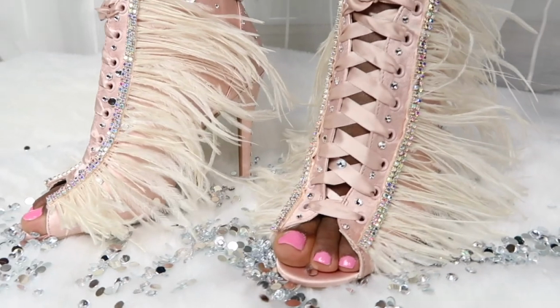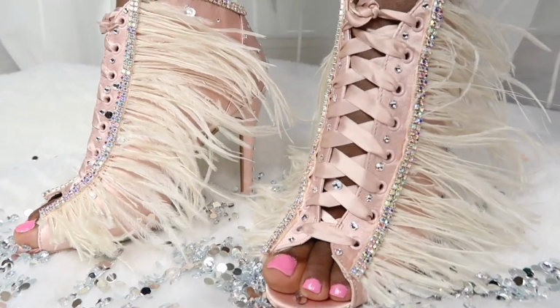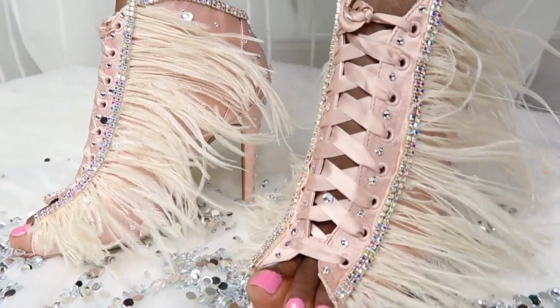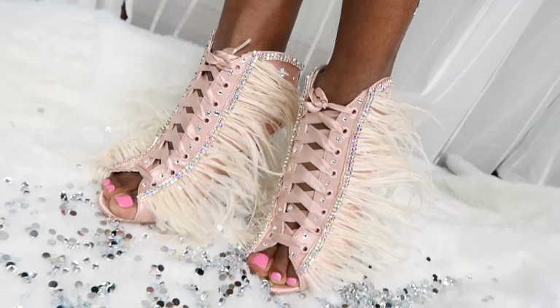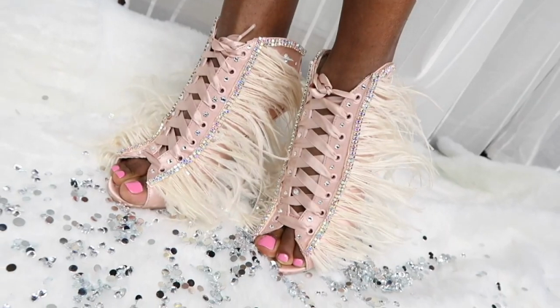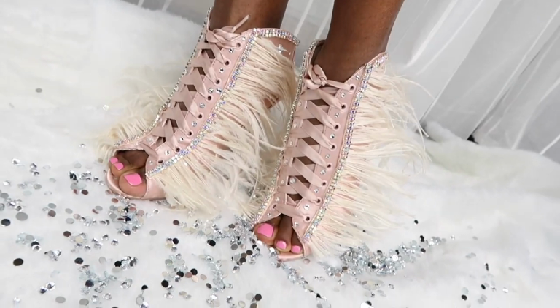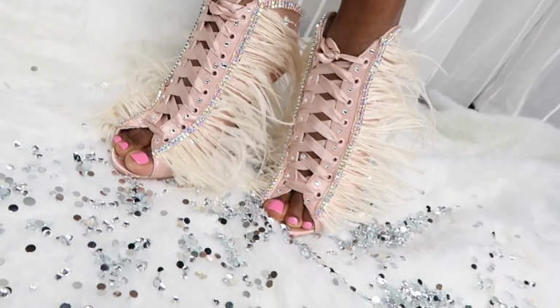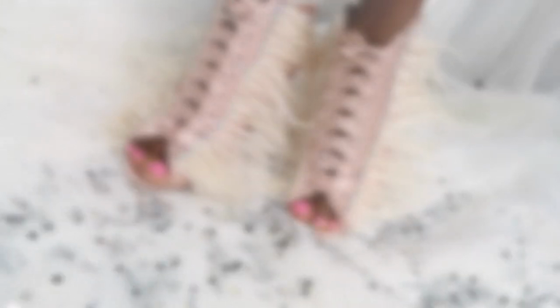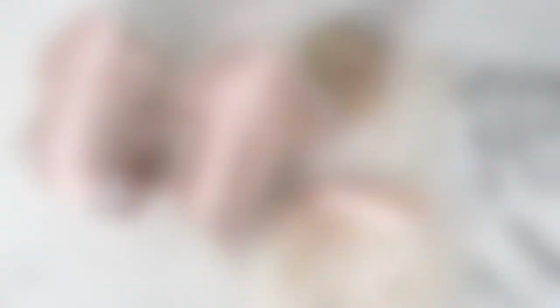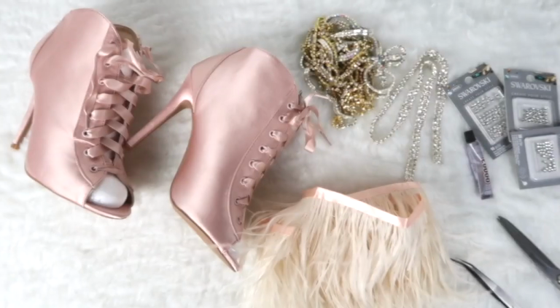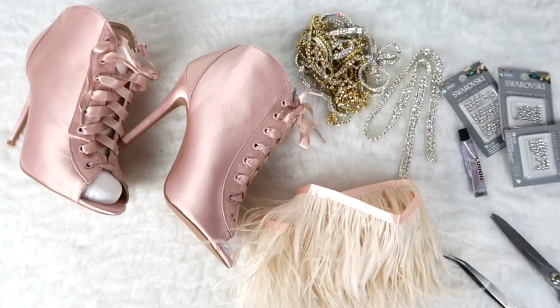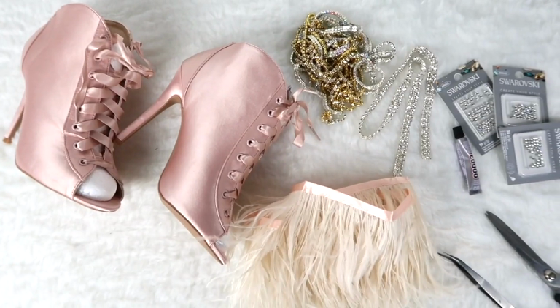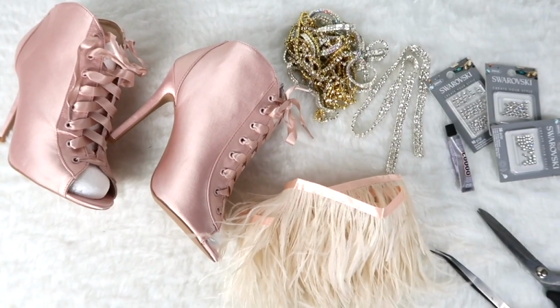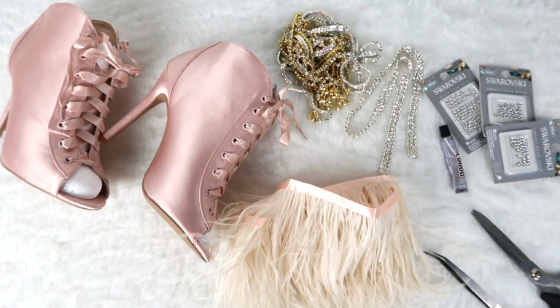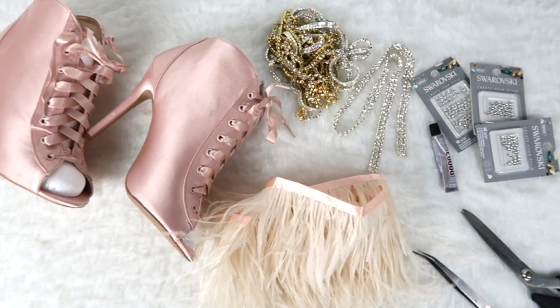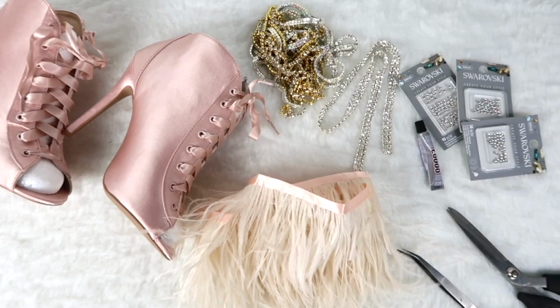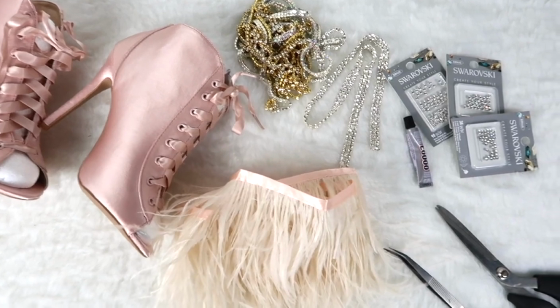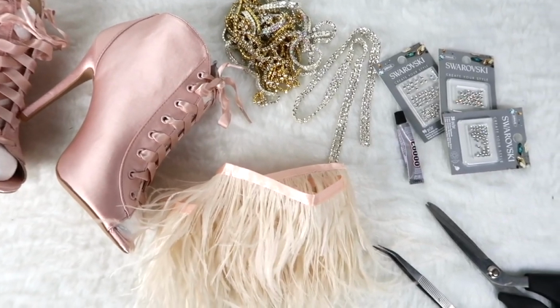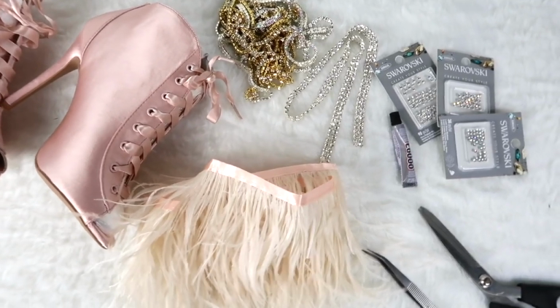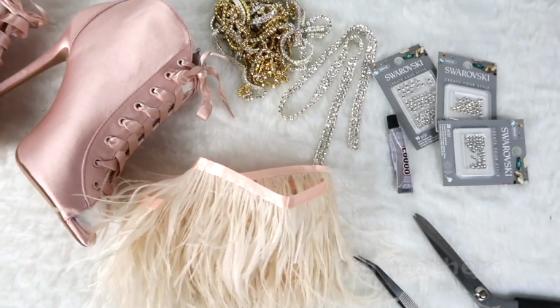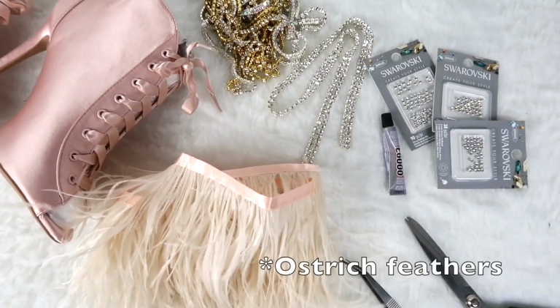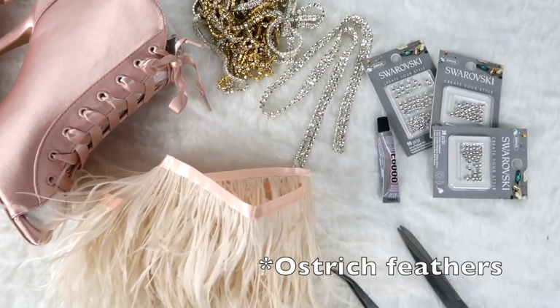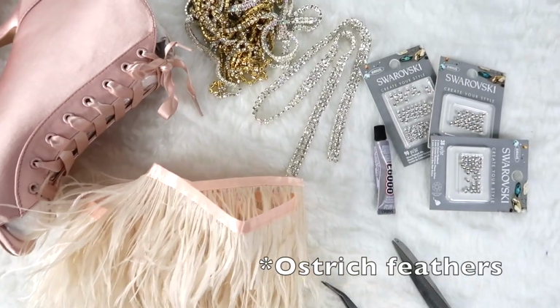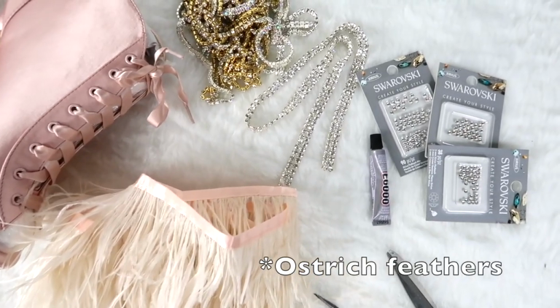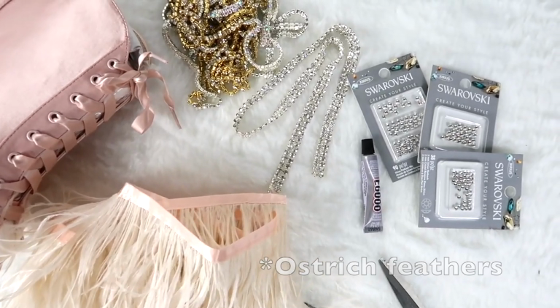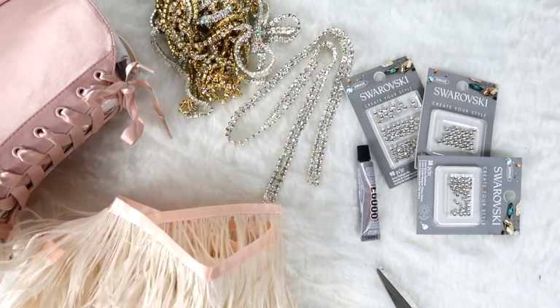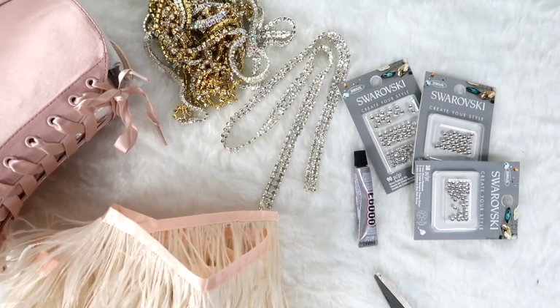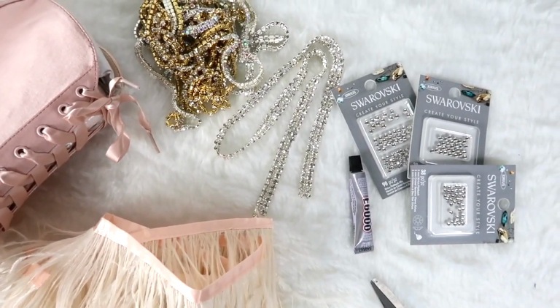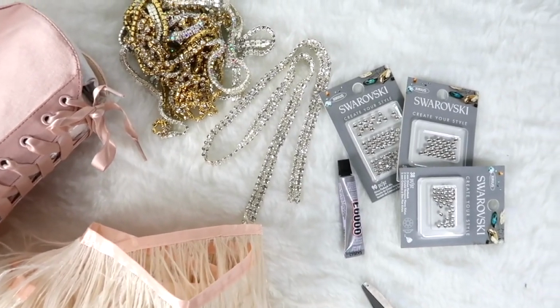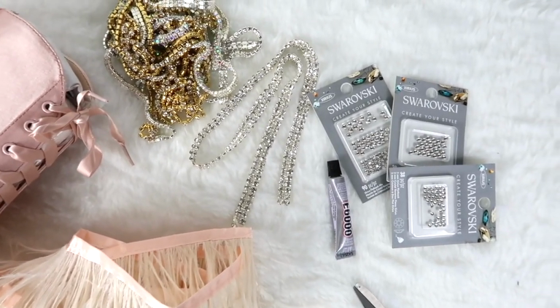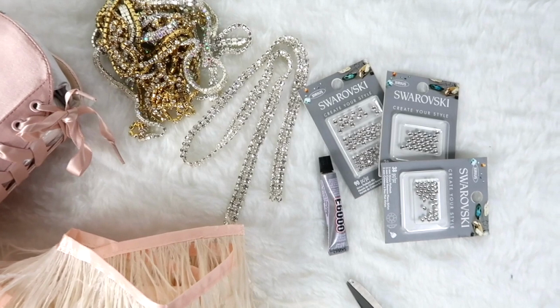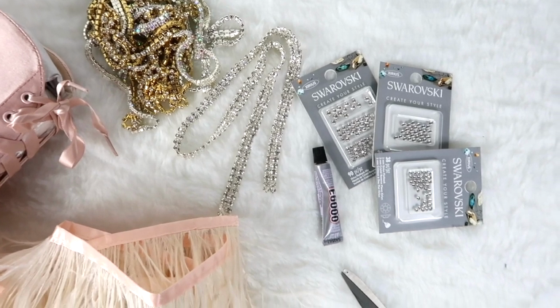Let's get right into the video. These are the materials that you're going to need. The most important one is the ostrich feathers — this is how they are called — and you can find them on eBay, Michaels, or Joann's.